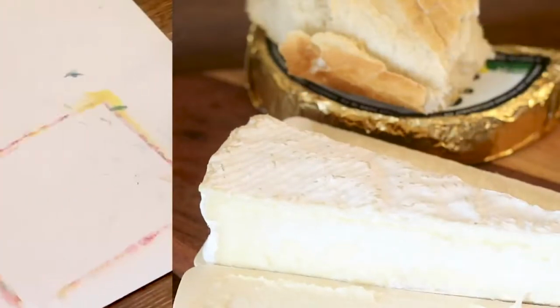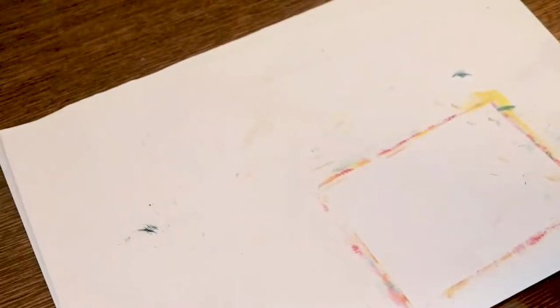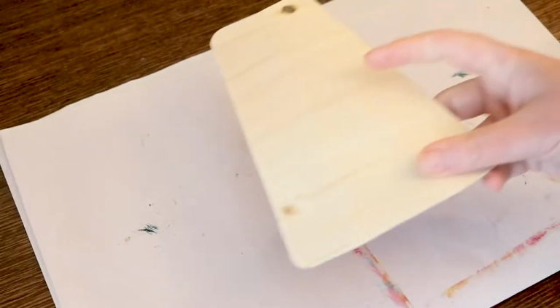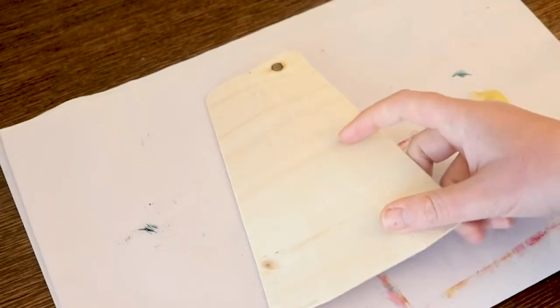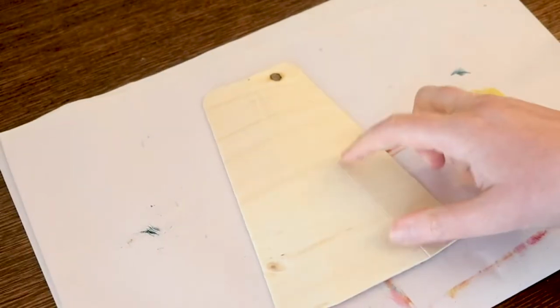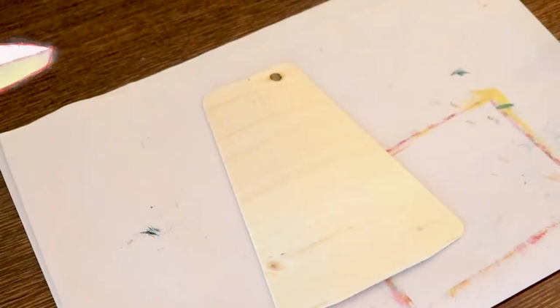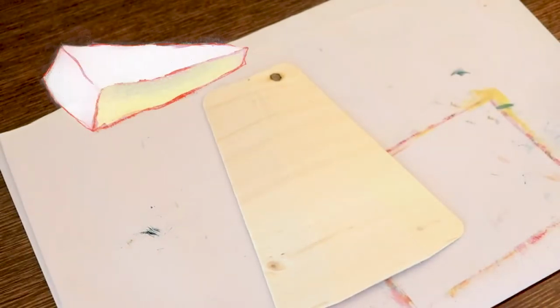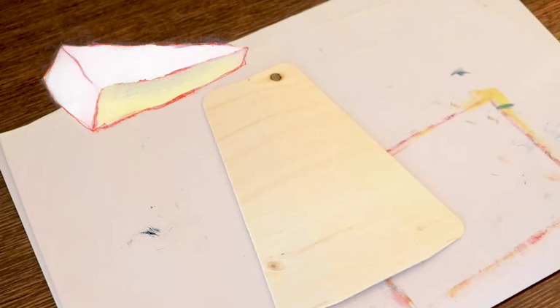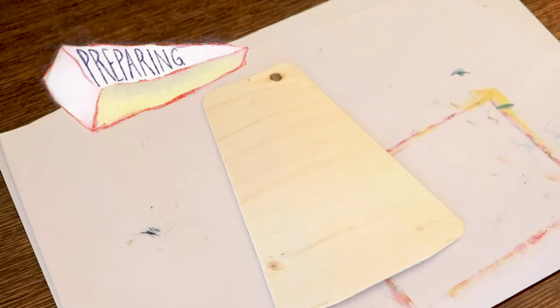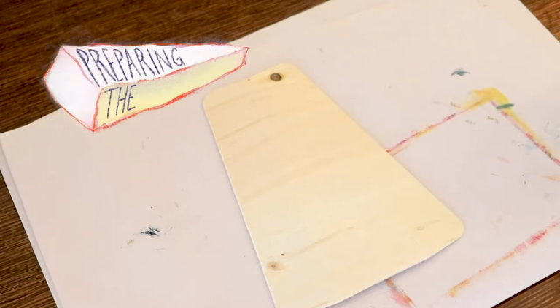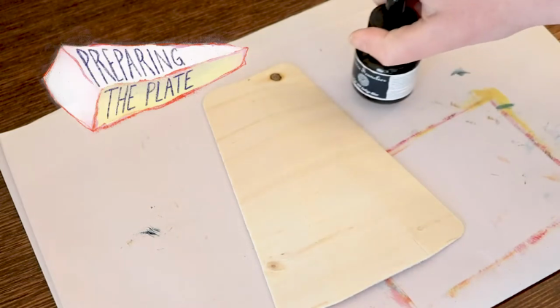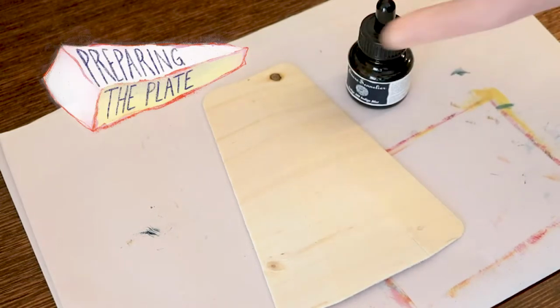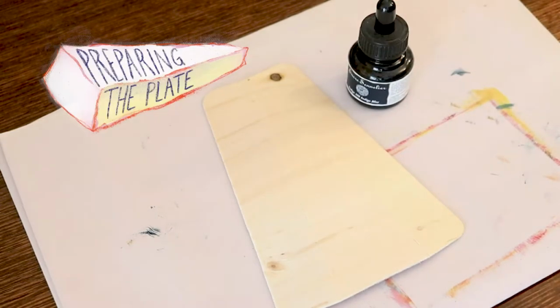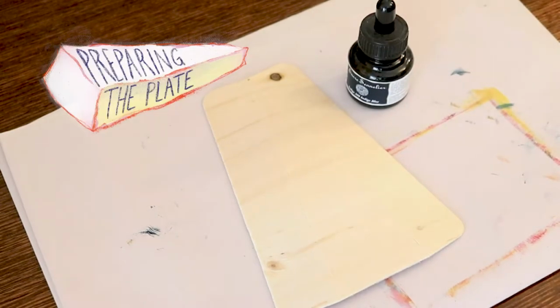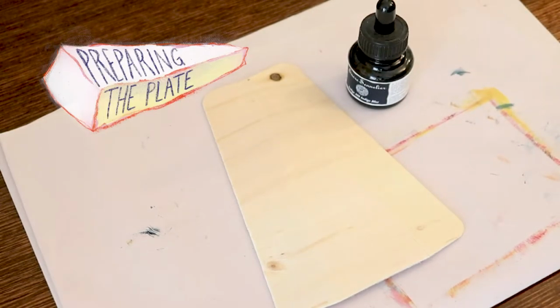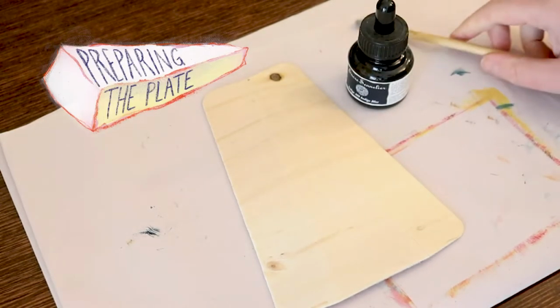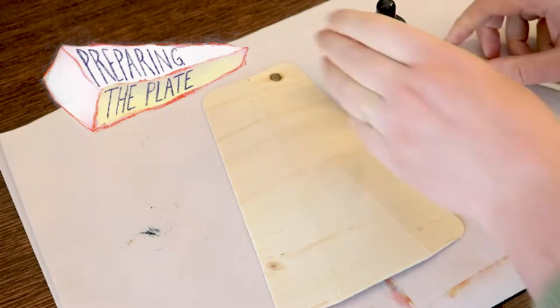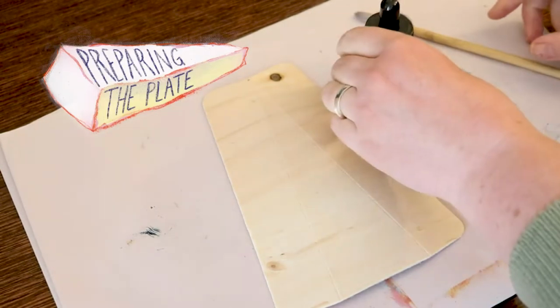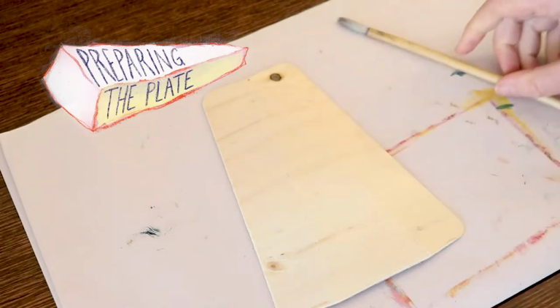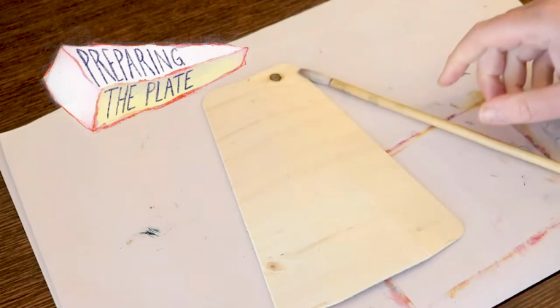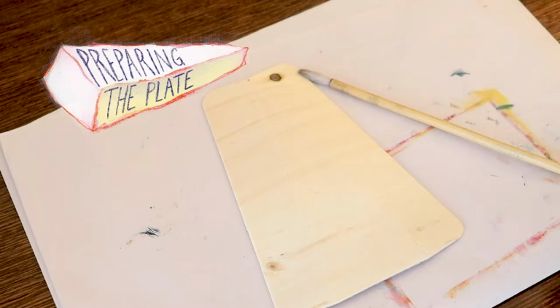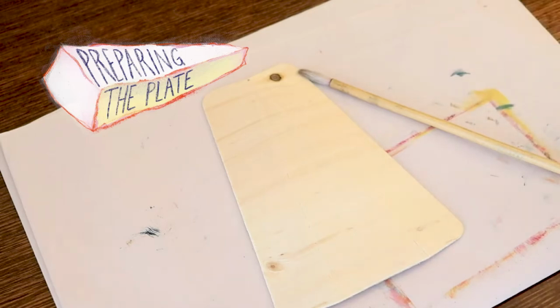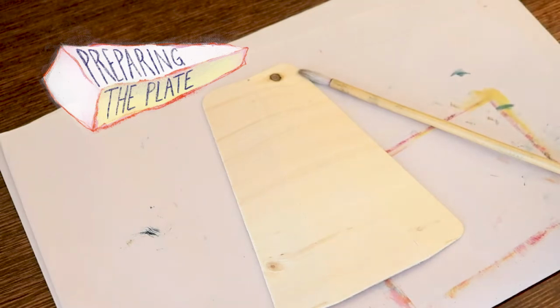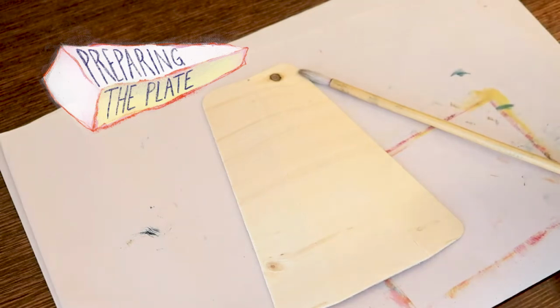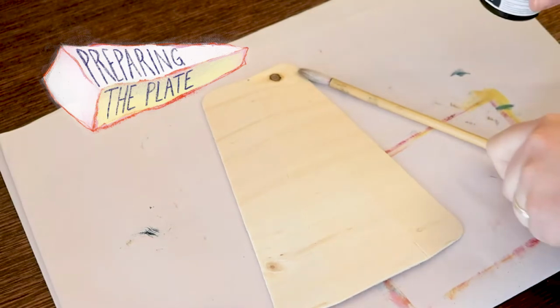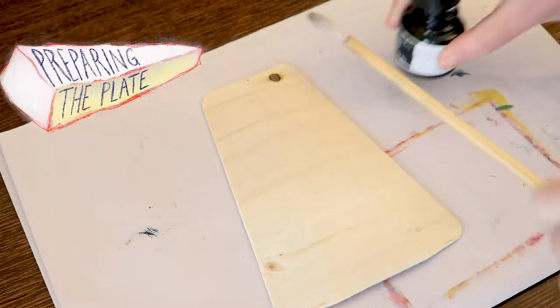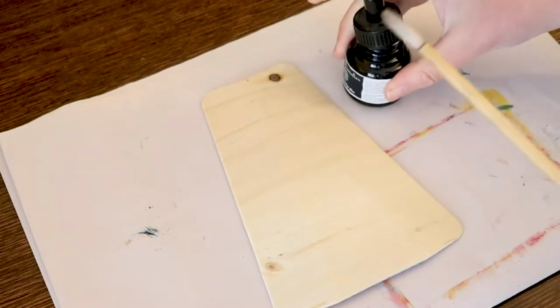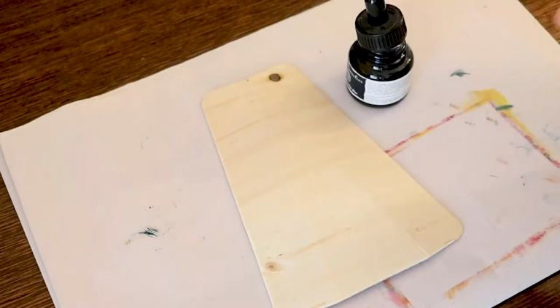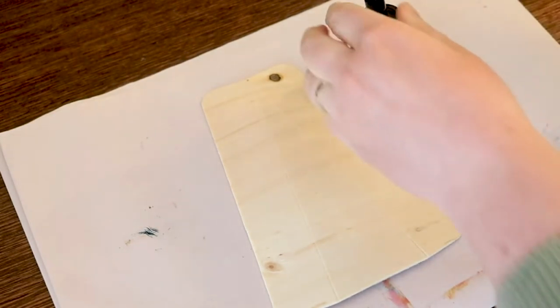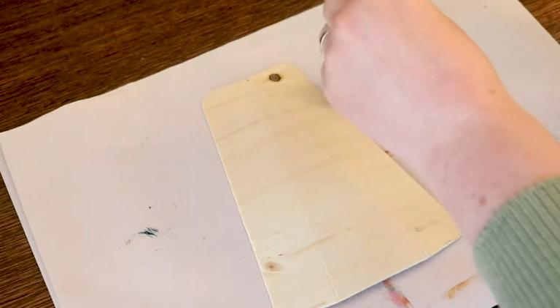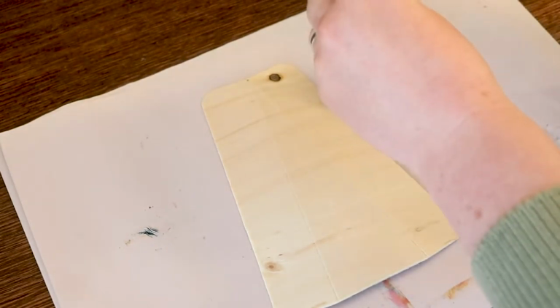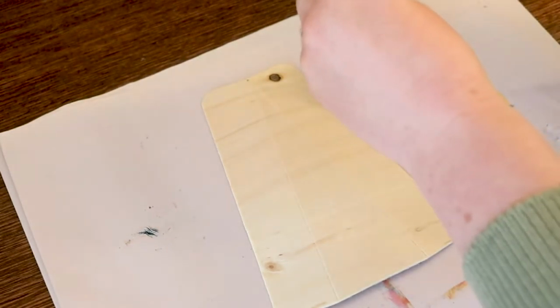Hi, I'm Leonie from Spines and Splines. A couple of weeks ago I made a video showing the steps that I went through to make a print from the piece of wood that I found inside a round of brie.